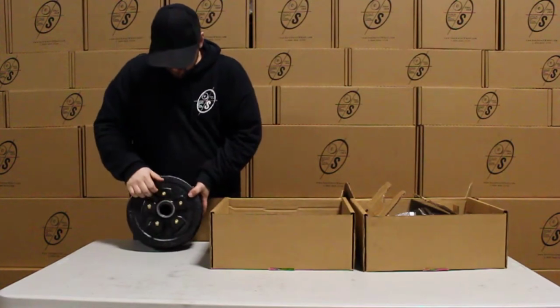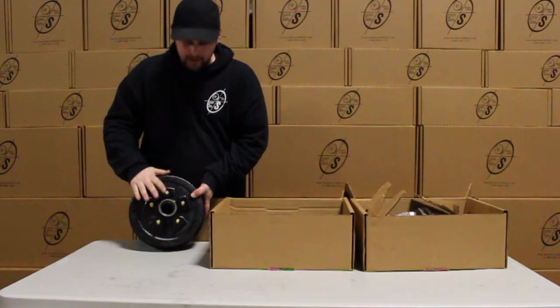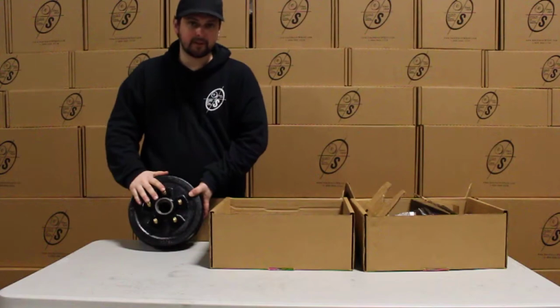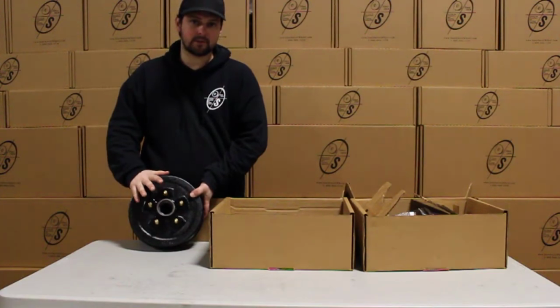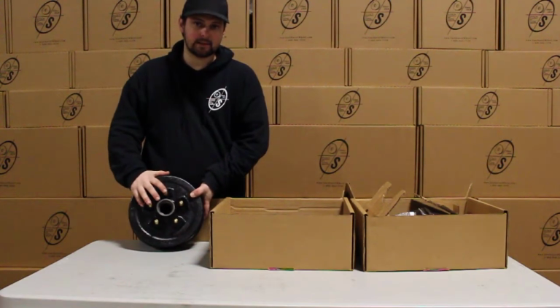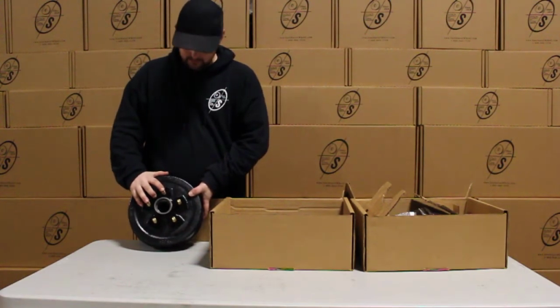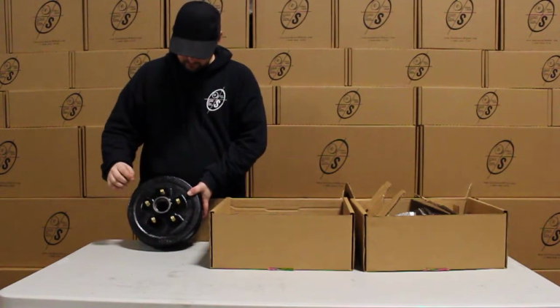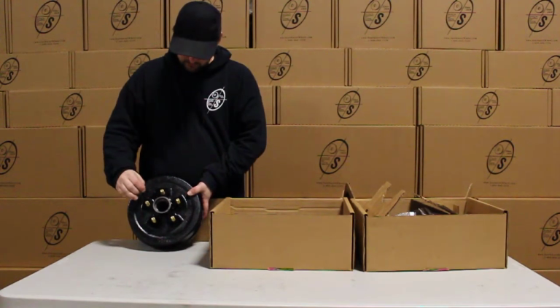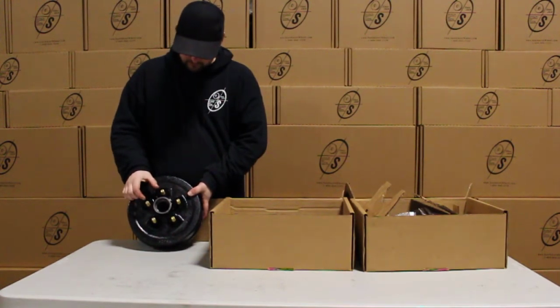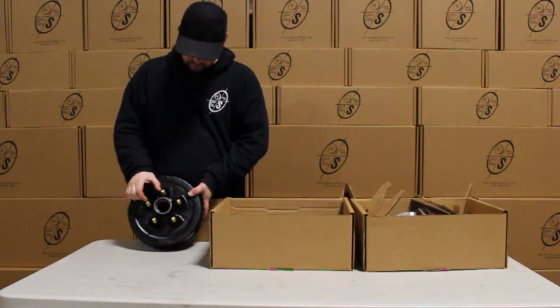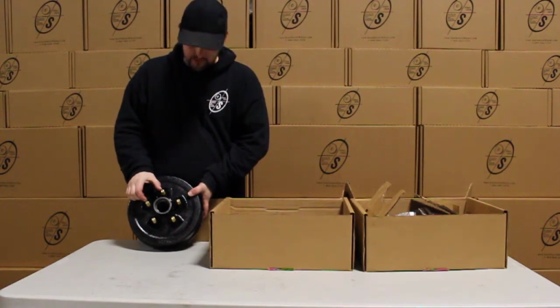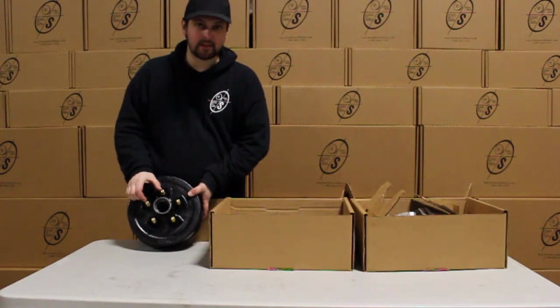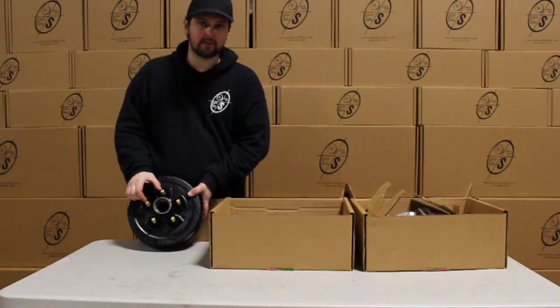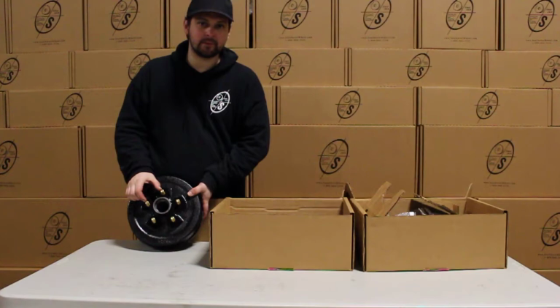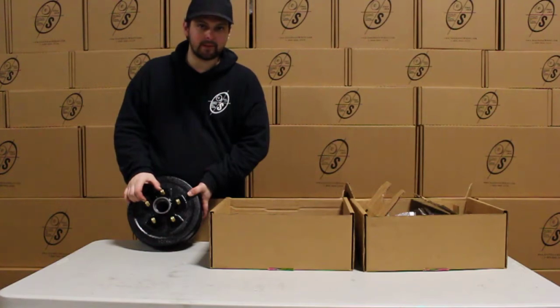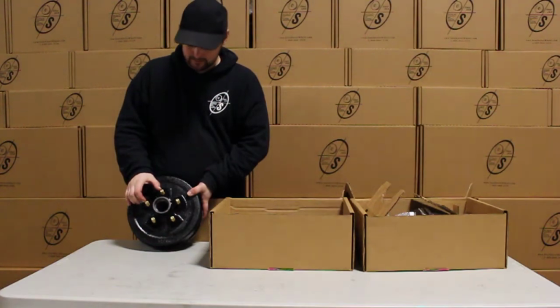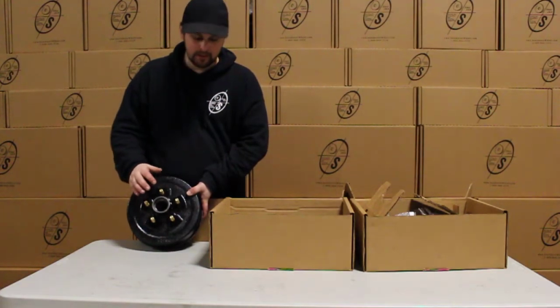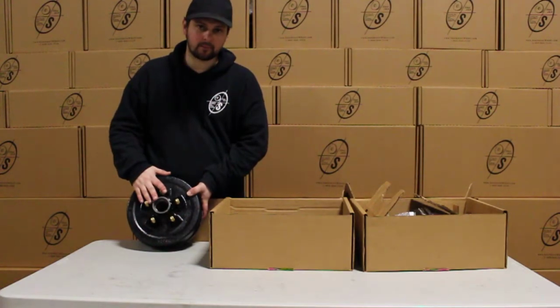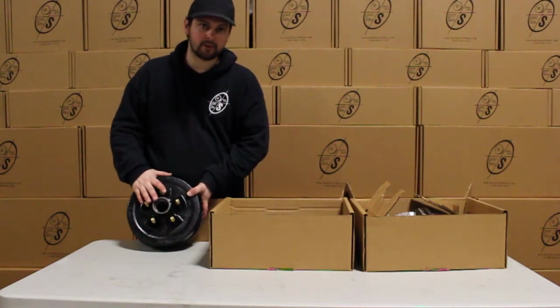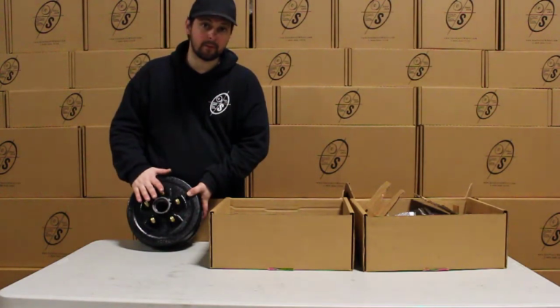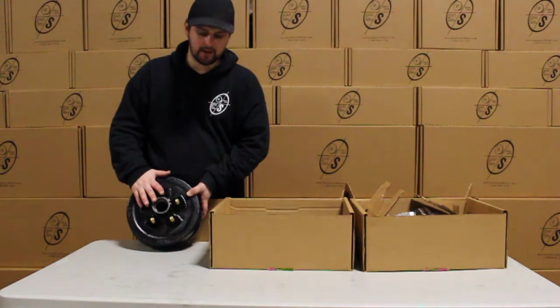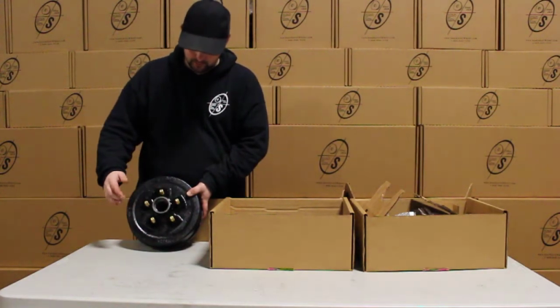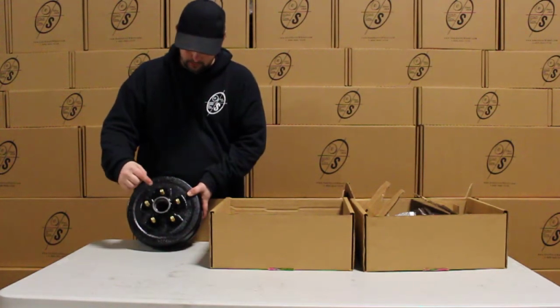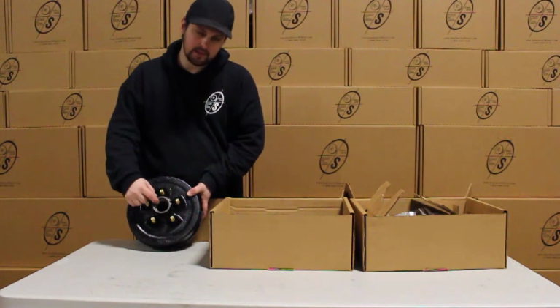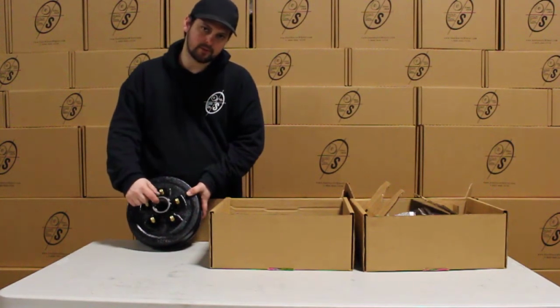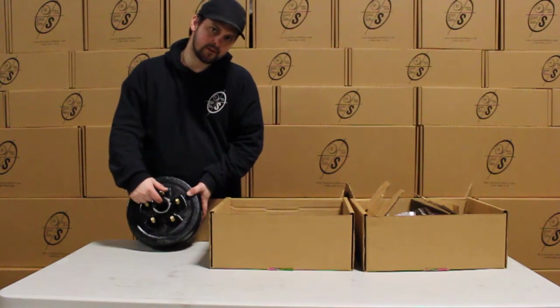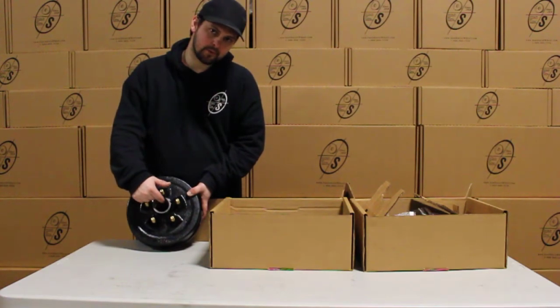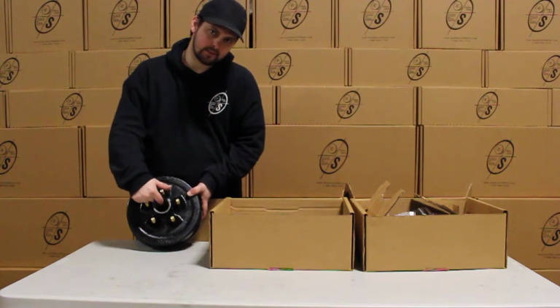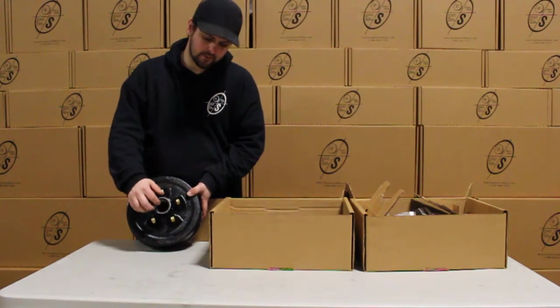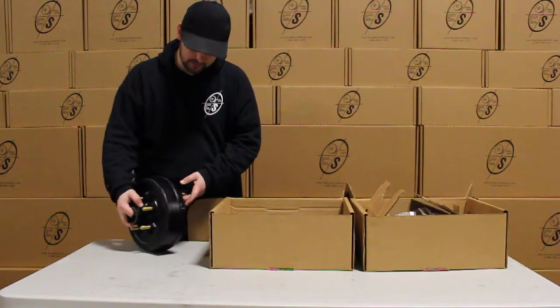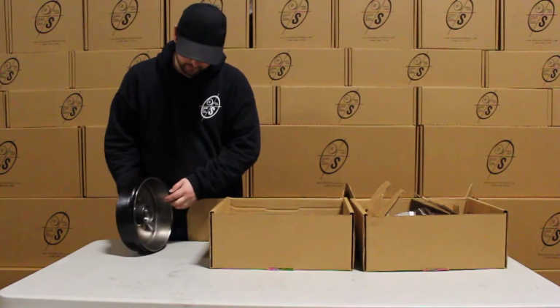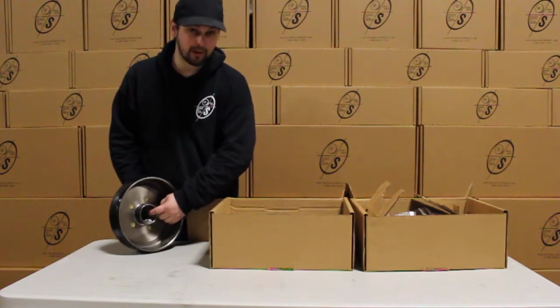These are the half inch zinc studs. Center to center is going to be two and five eighths. That's how we measure our five by four and a halfs. These hub and drums do have the pre-races in them — they're already pressed in front and back.